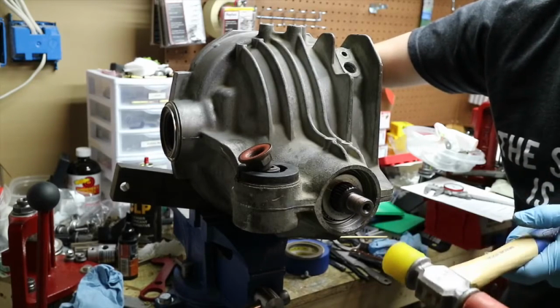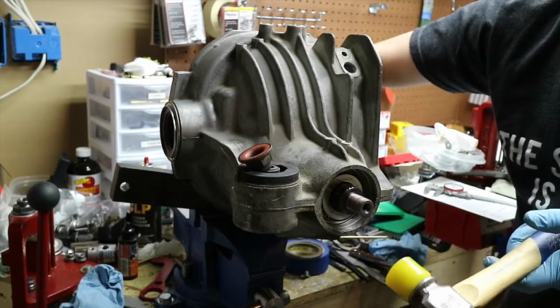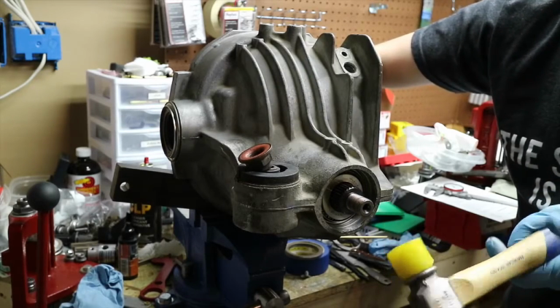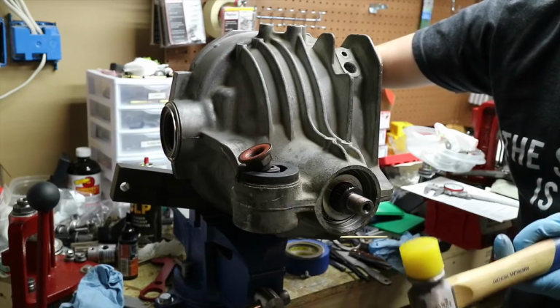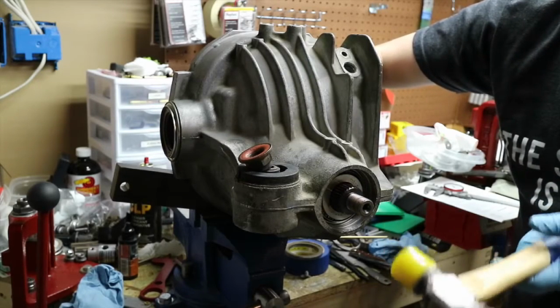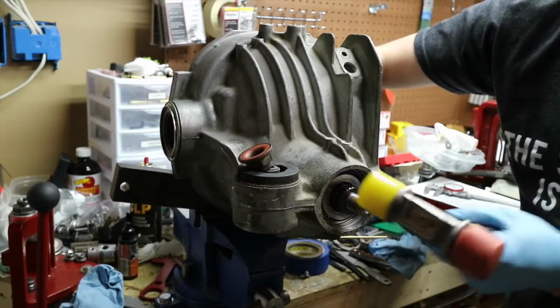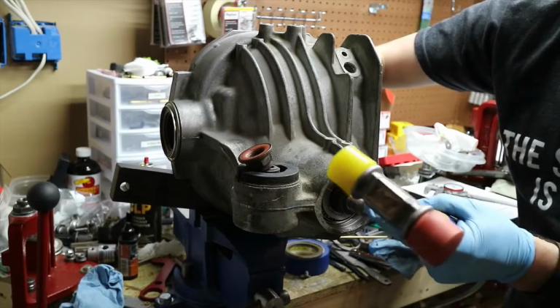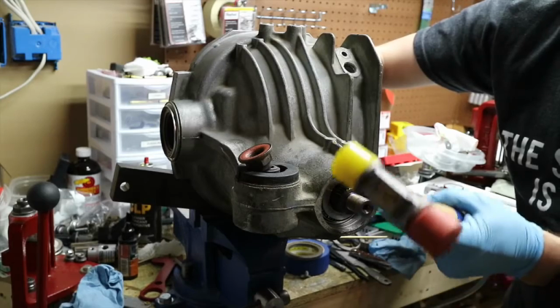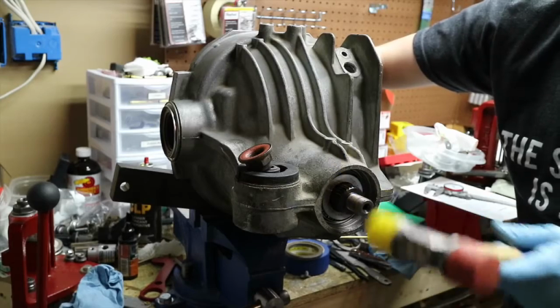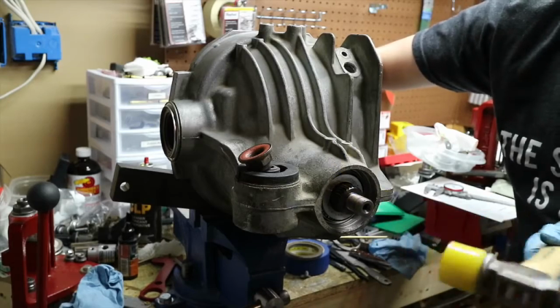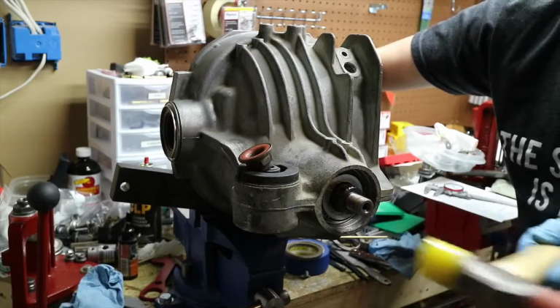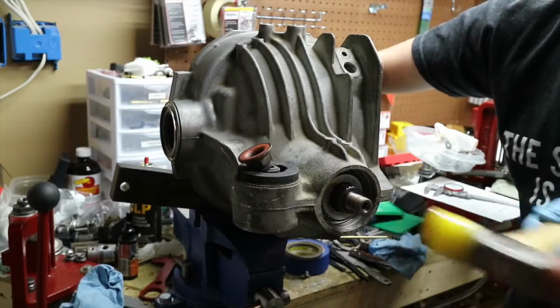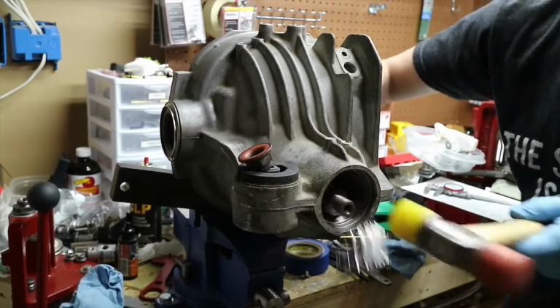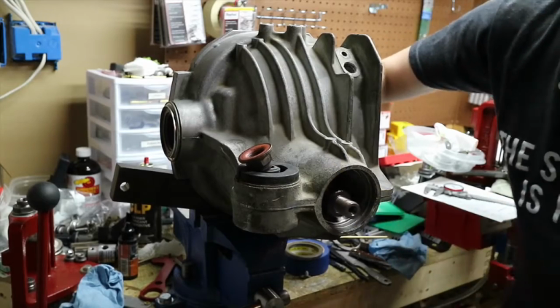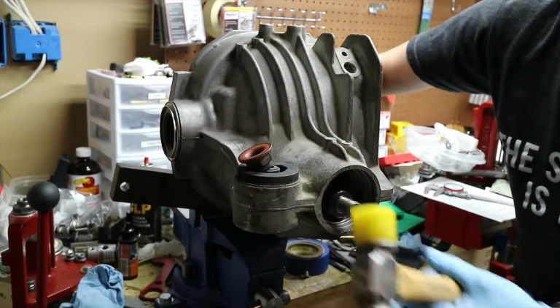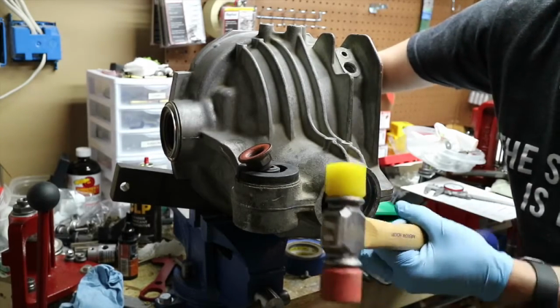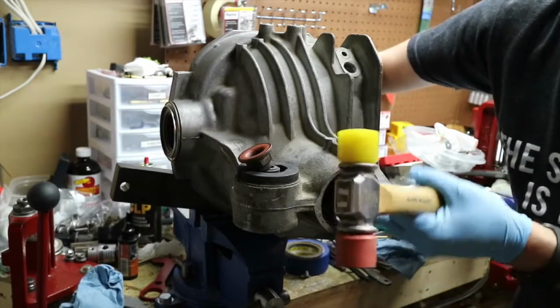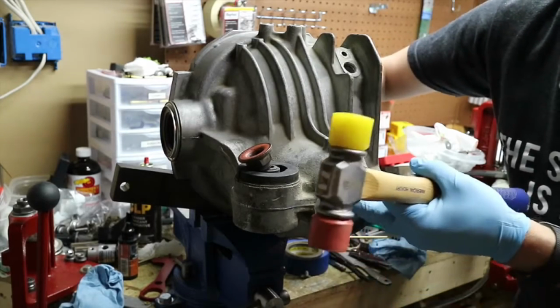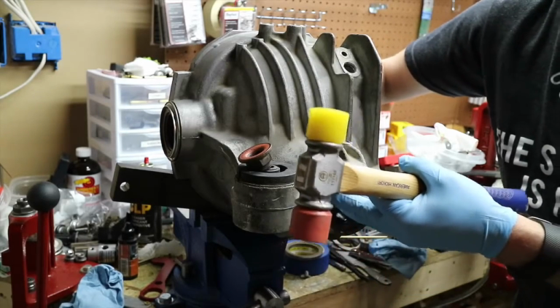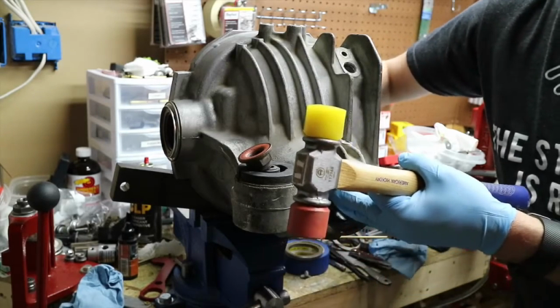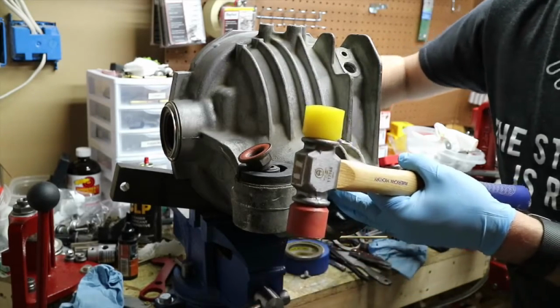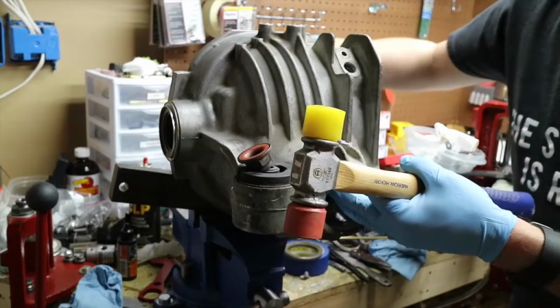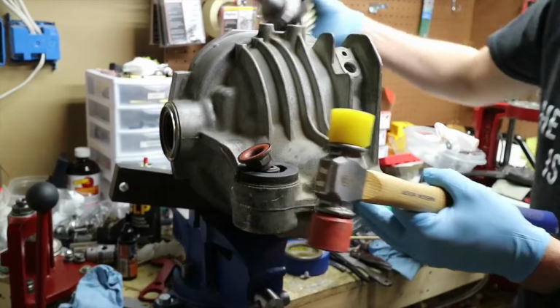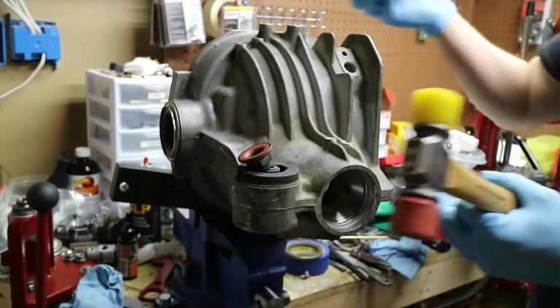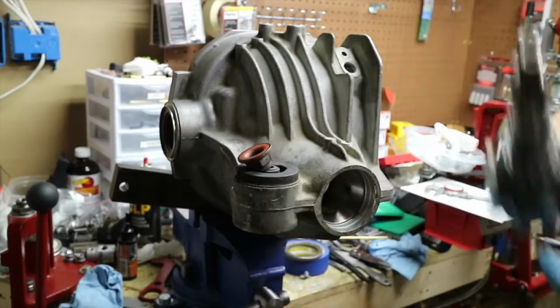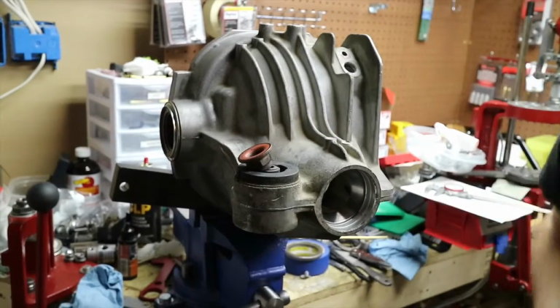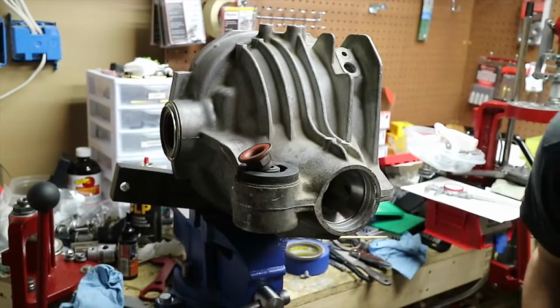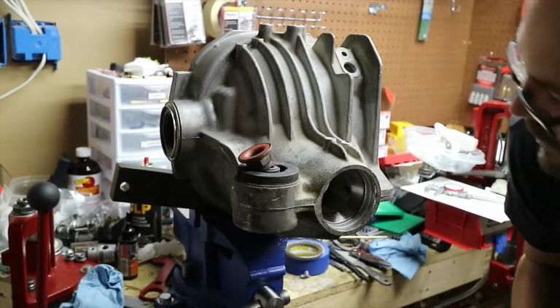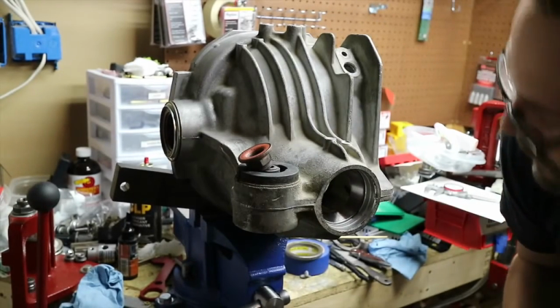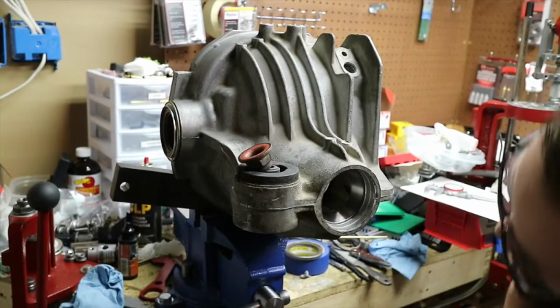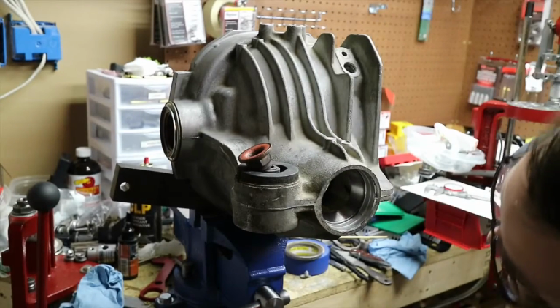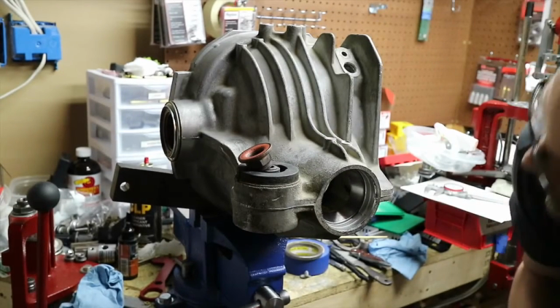You don't want to do this with a steel hammer because you will damage the threads, and that's not good. Double-check to make sure we didn't damage our races. Races look good.